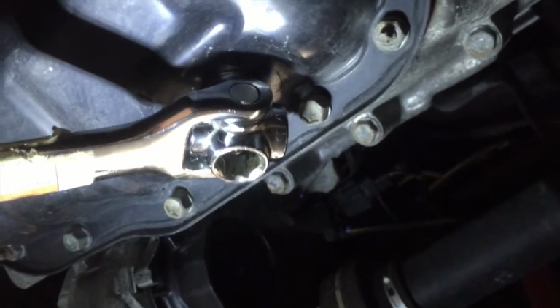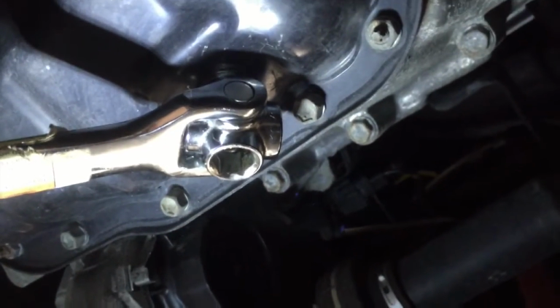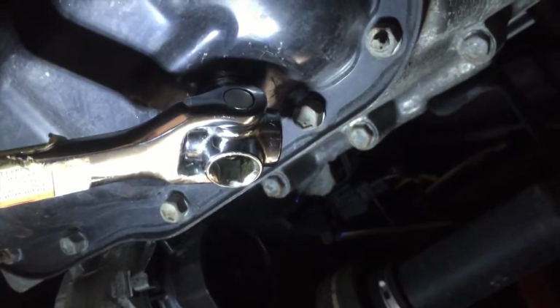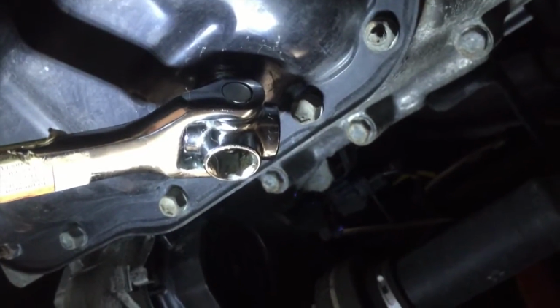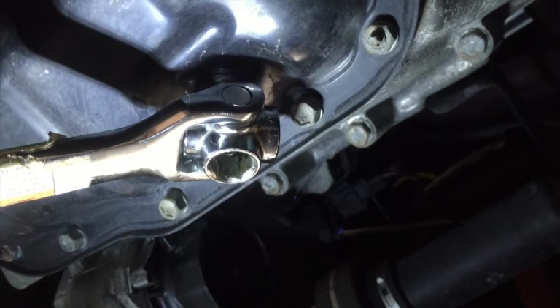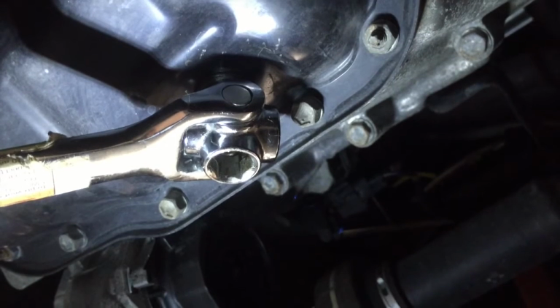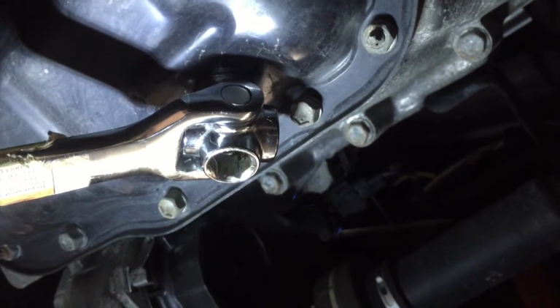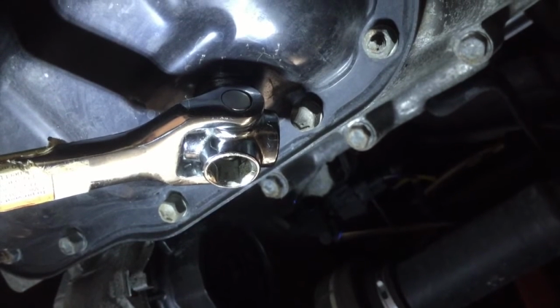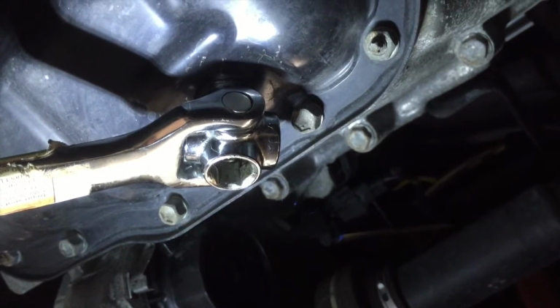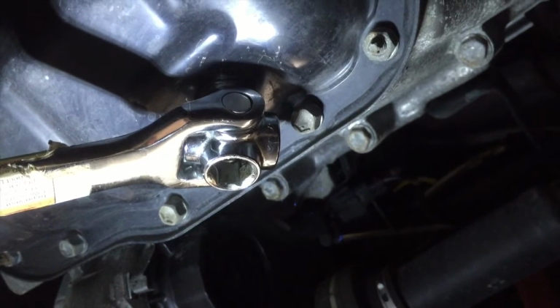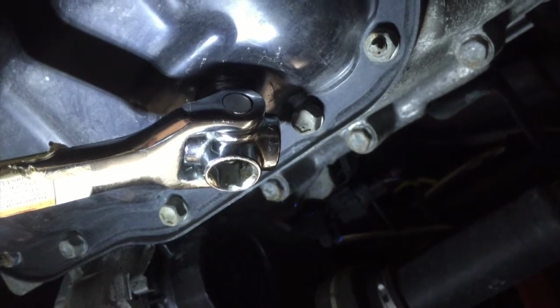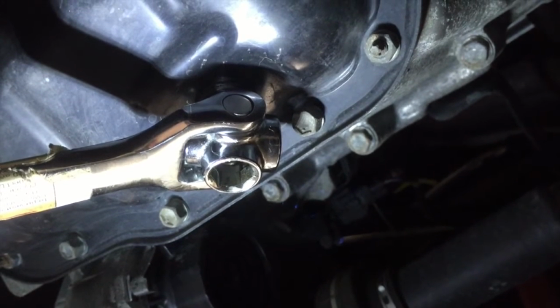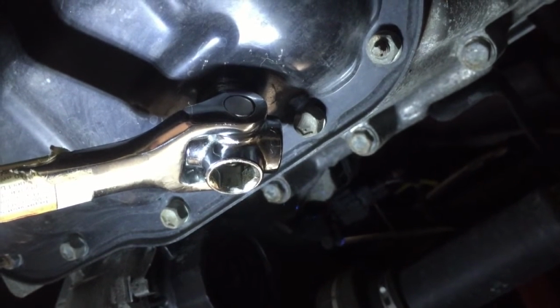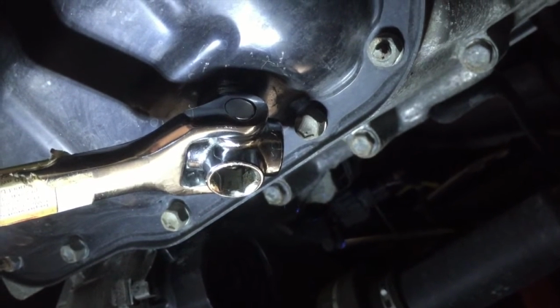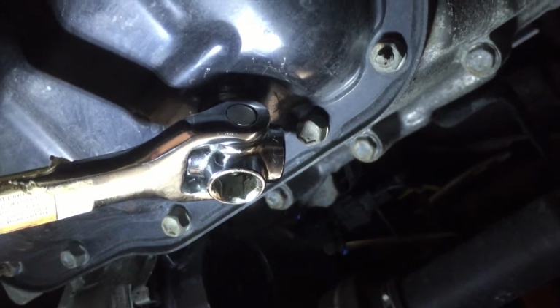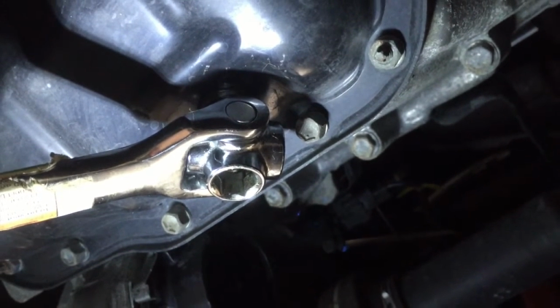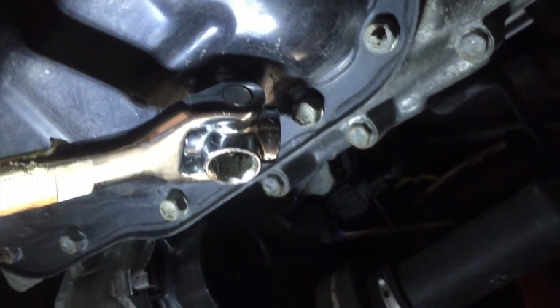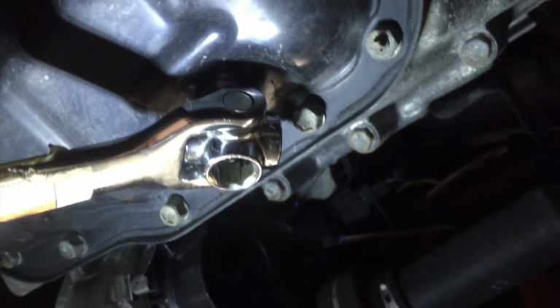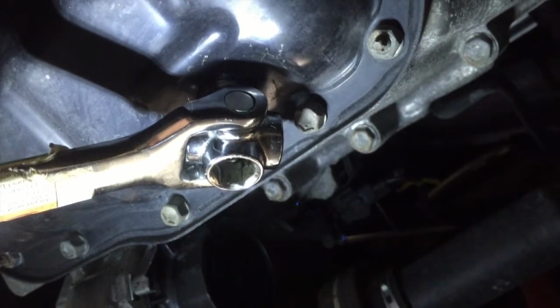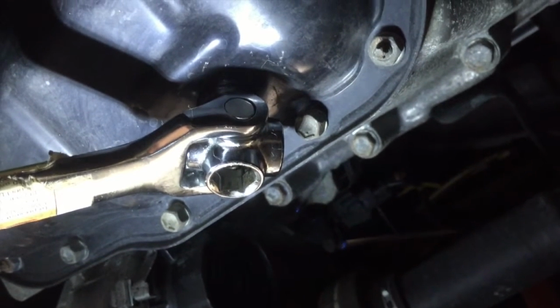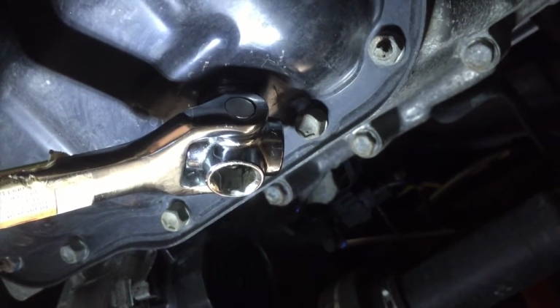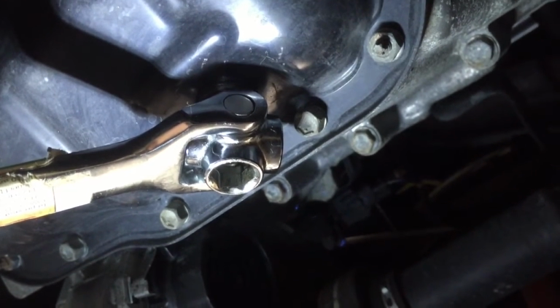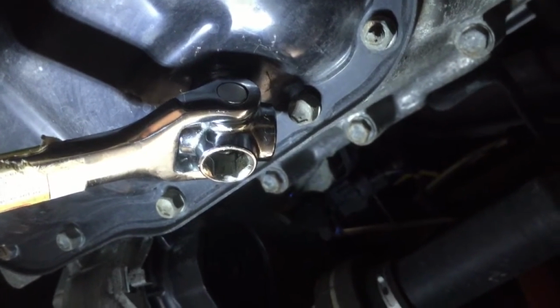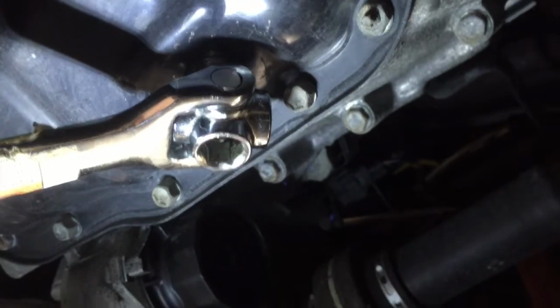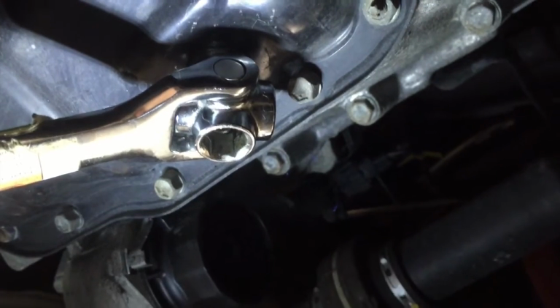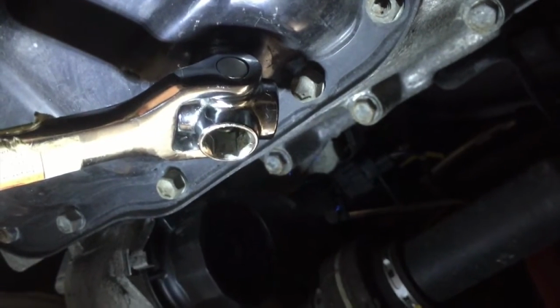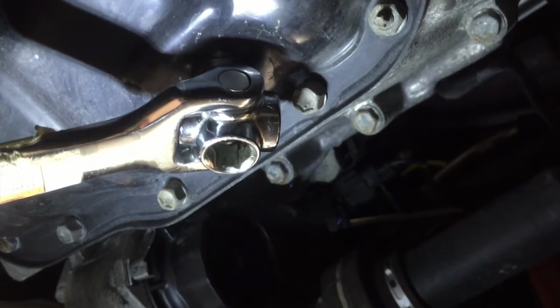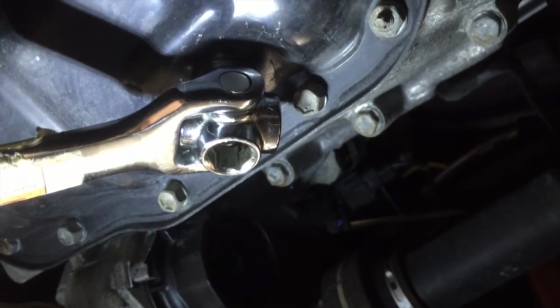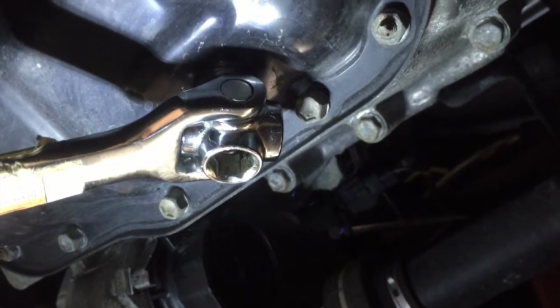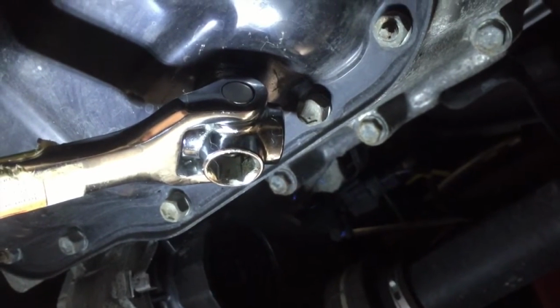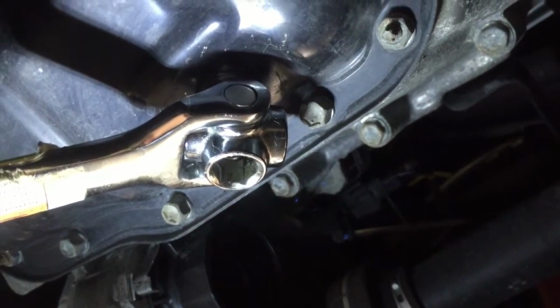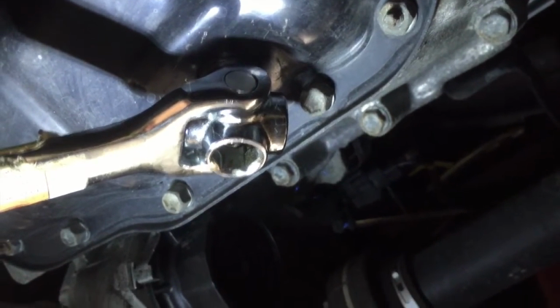Remember: lefty-loosey, righty-tighty, and we're going to unscrew that. Make sure you have your oil catch ready to catch that quick-flowing oil.